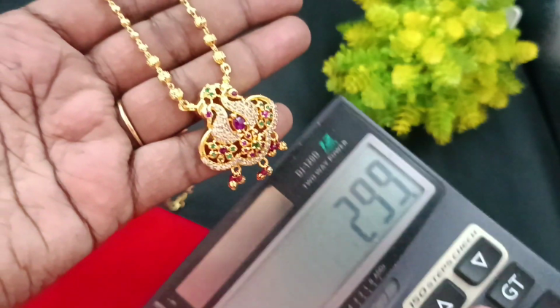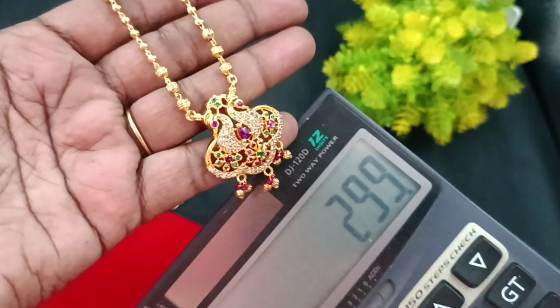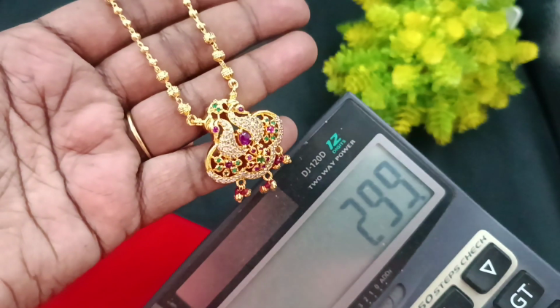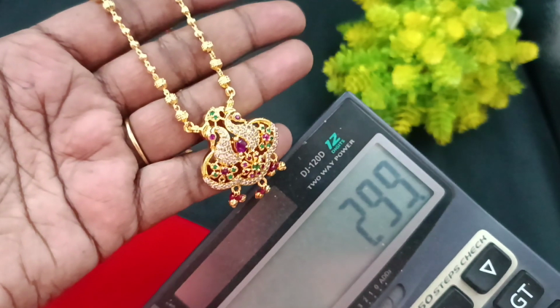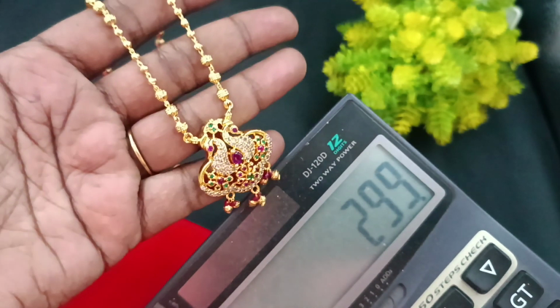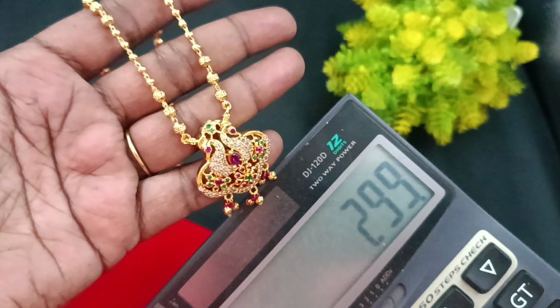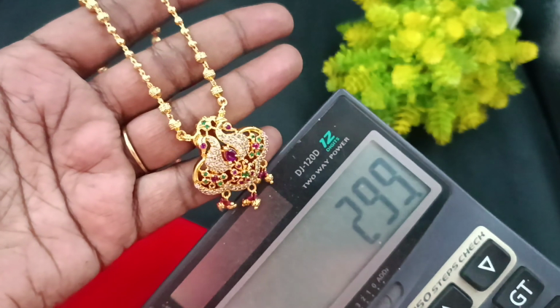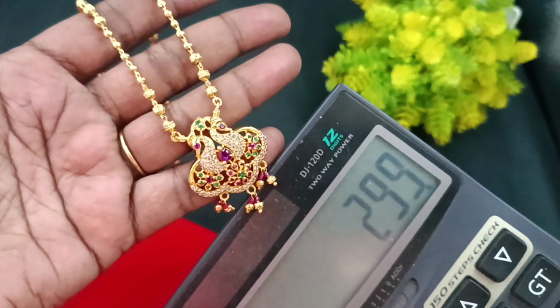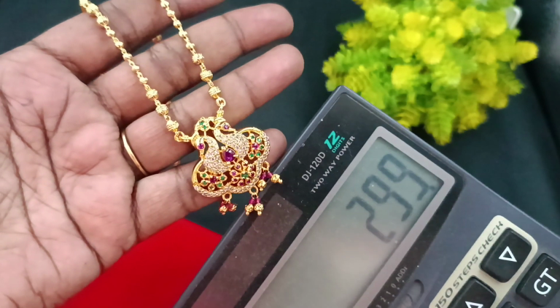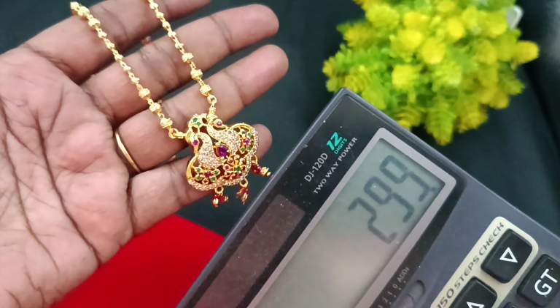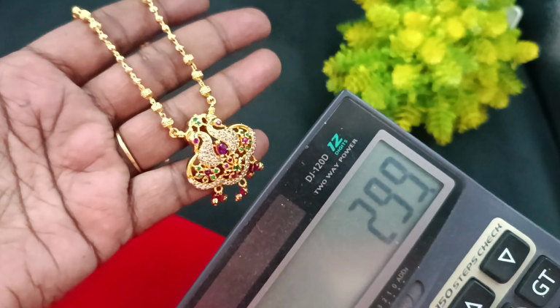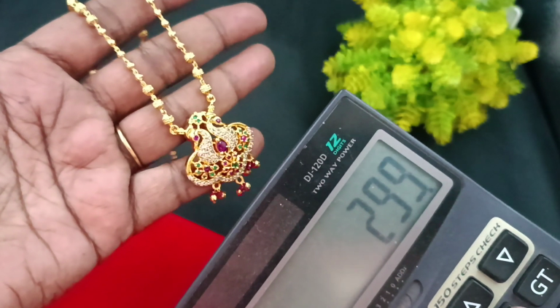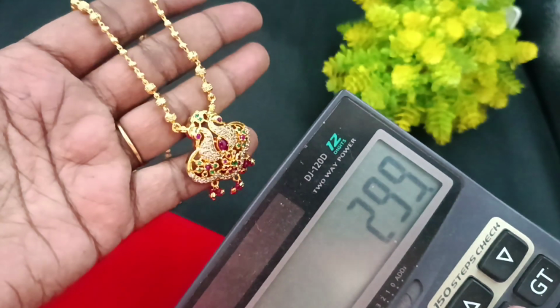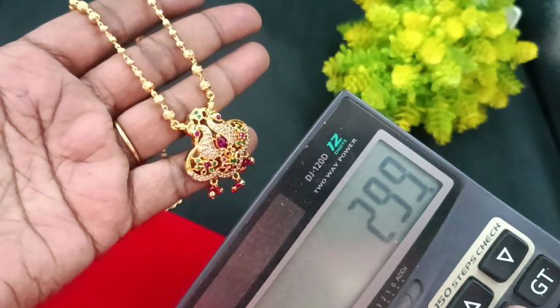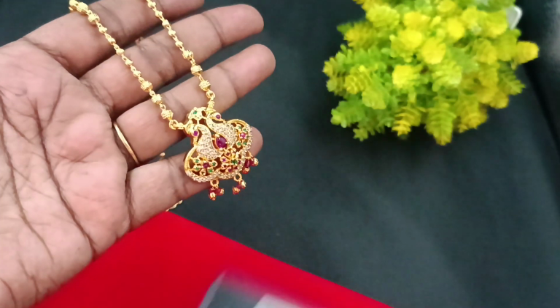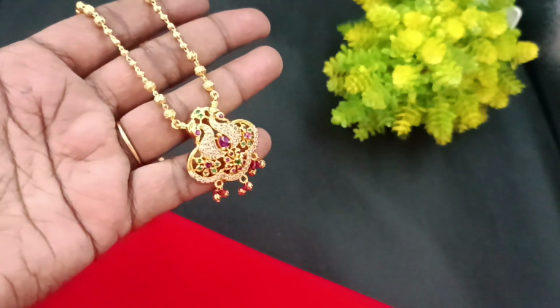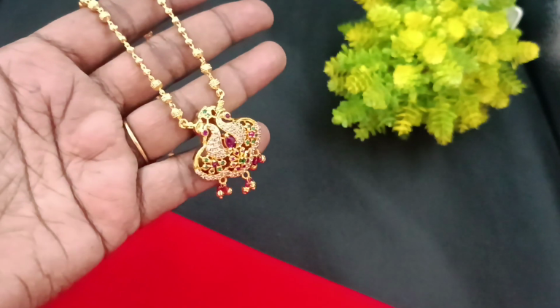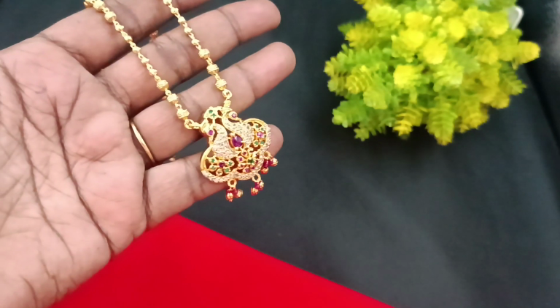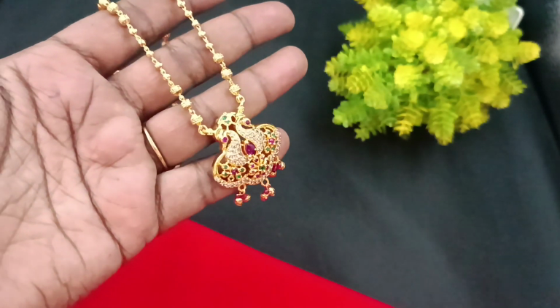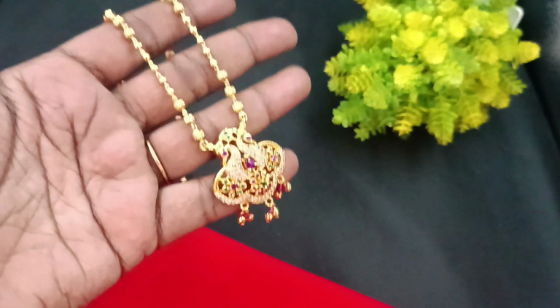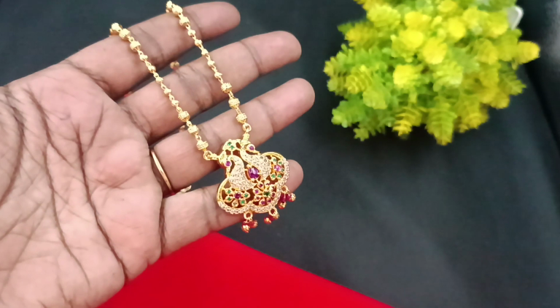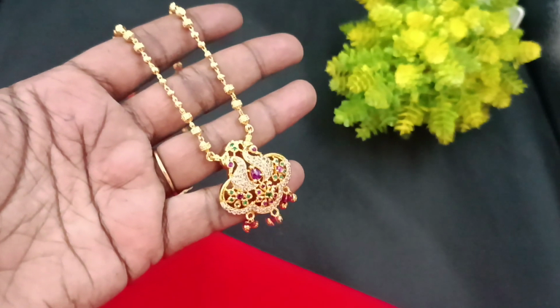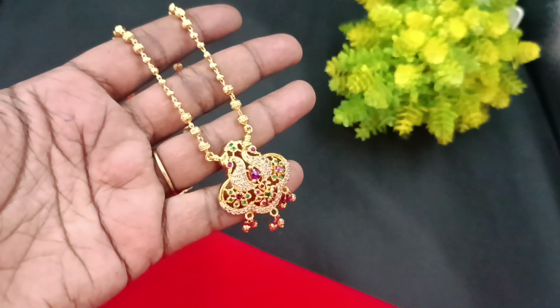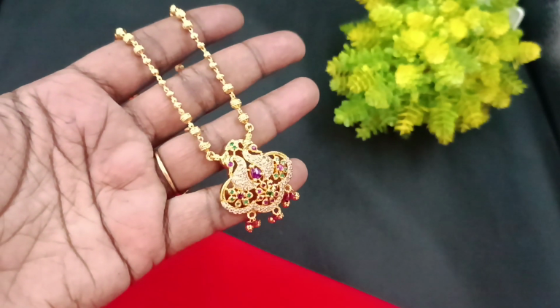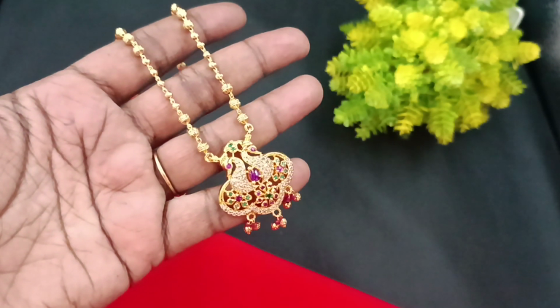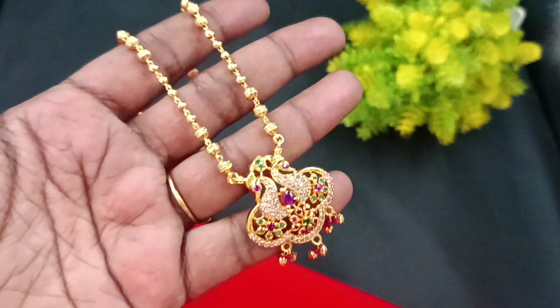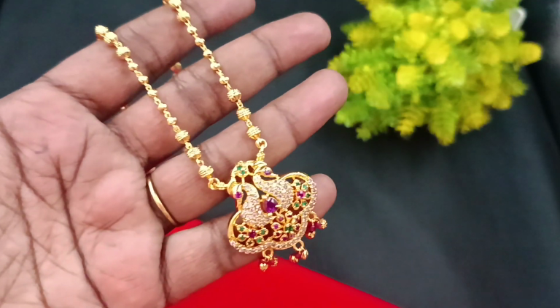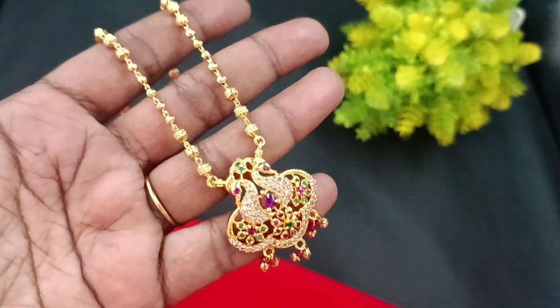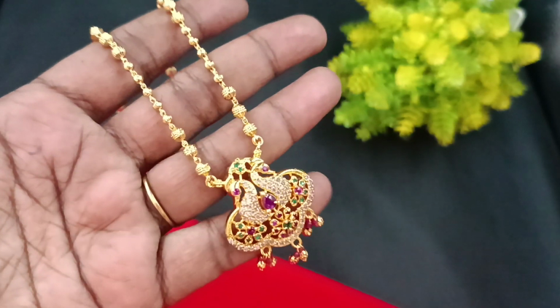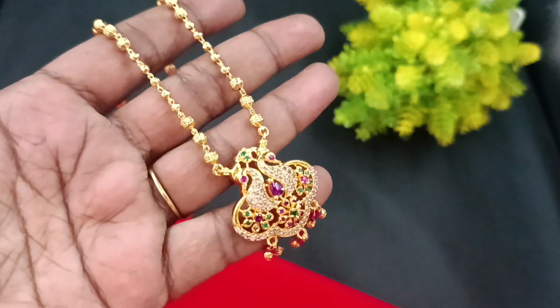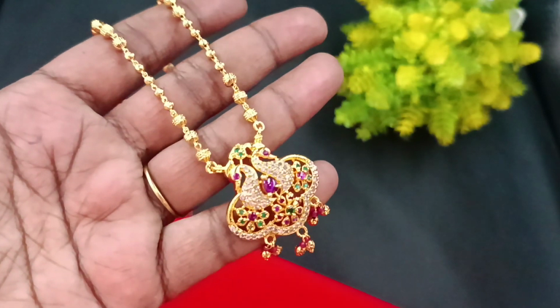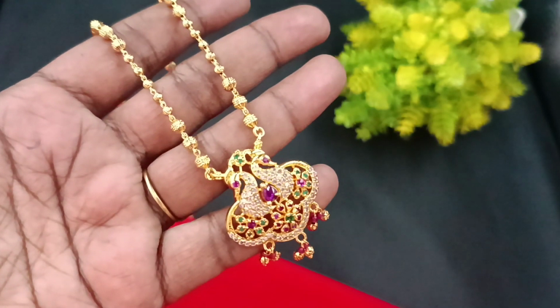This short chain collection is priced at ₹299. You can call and place your order. You can use this cool price — it's a great collection.